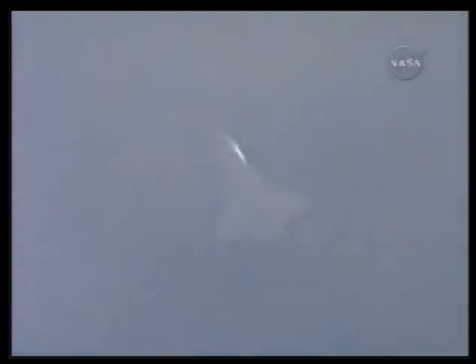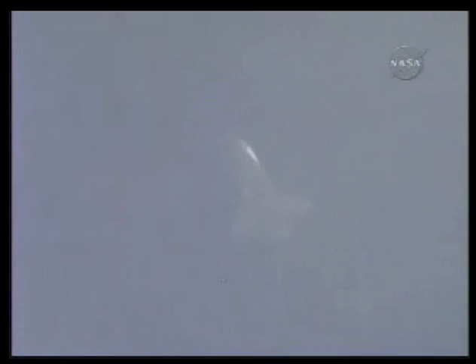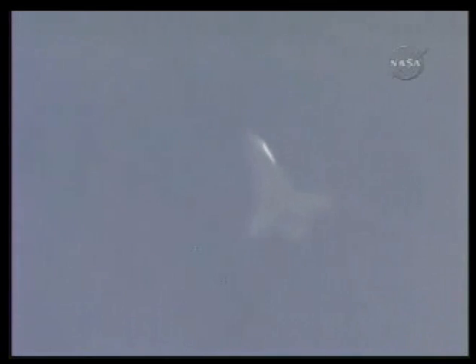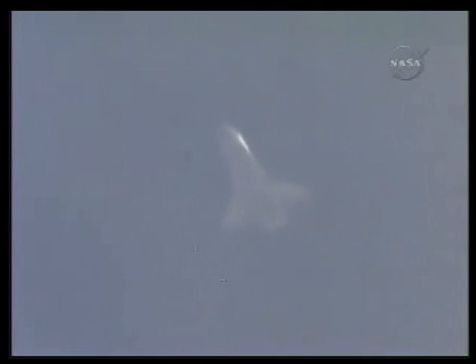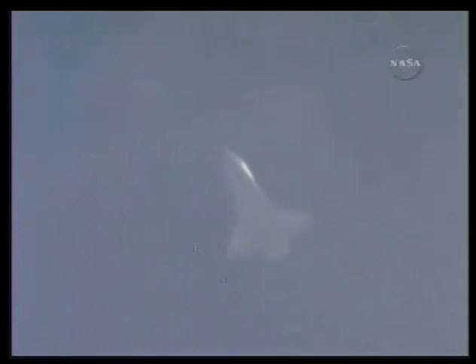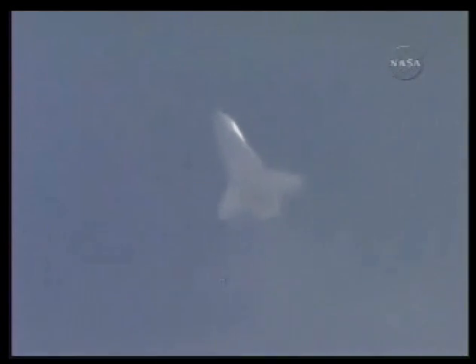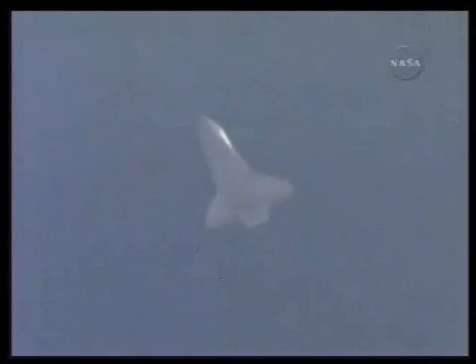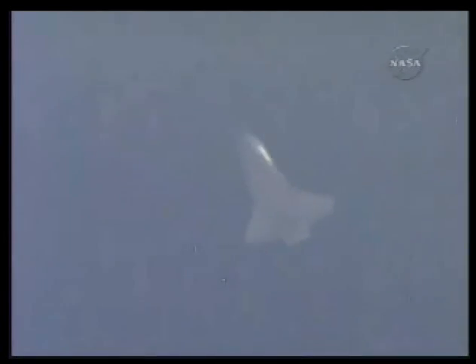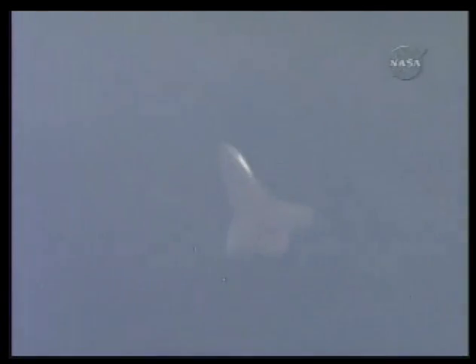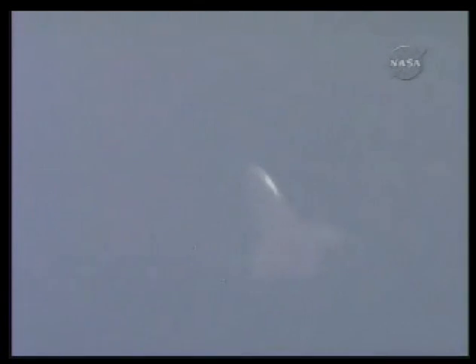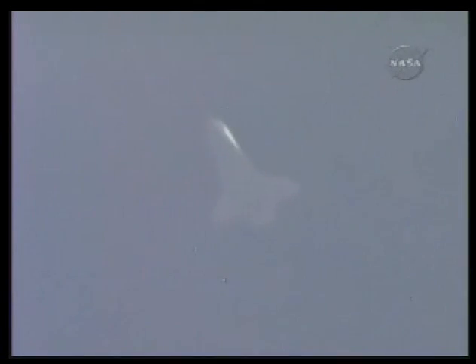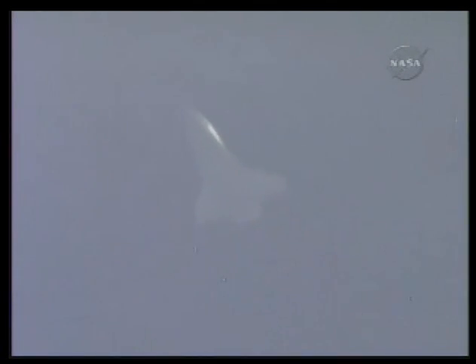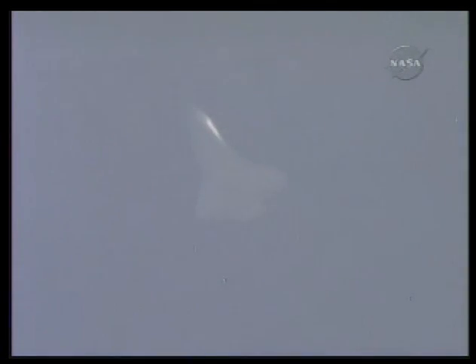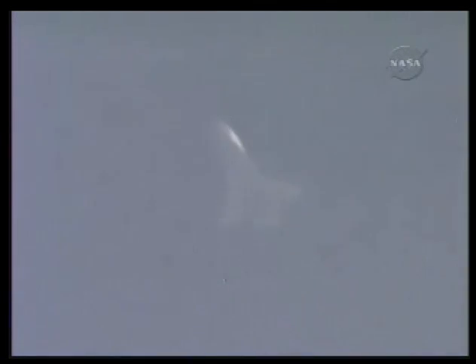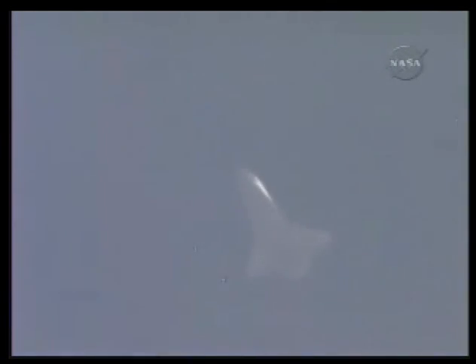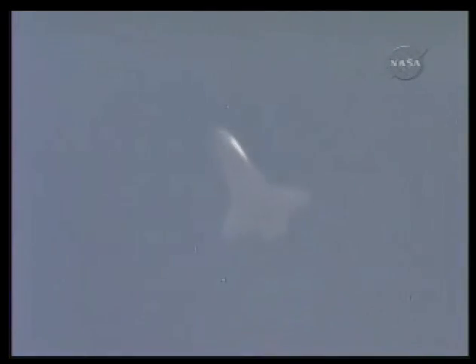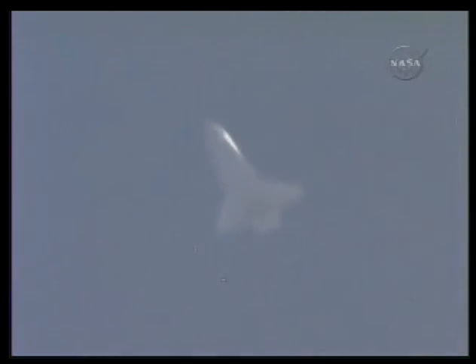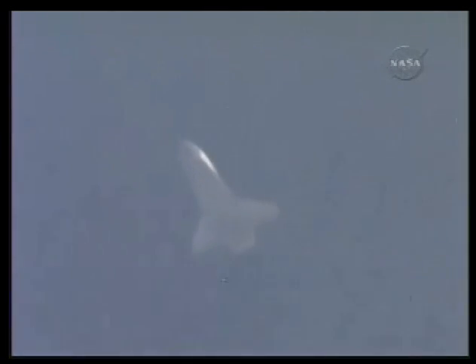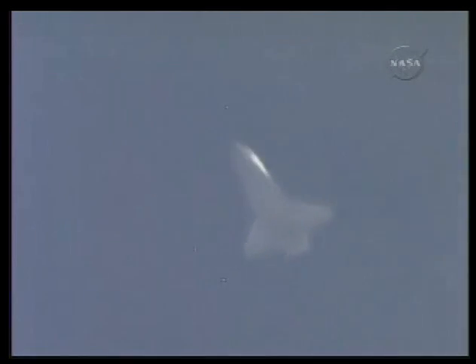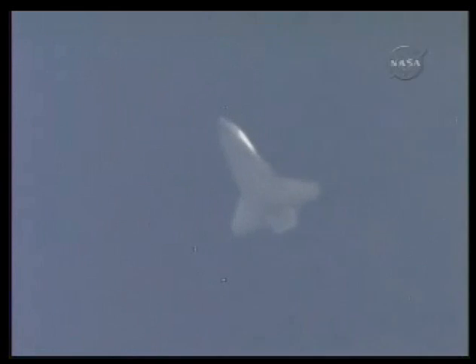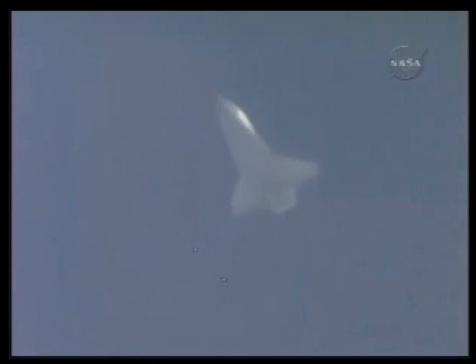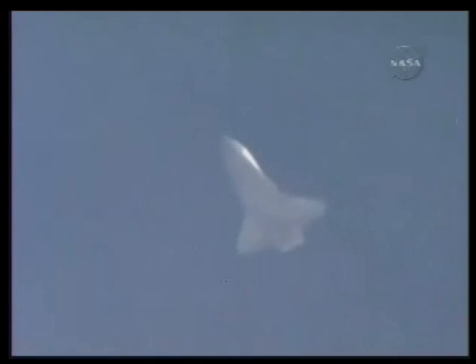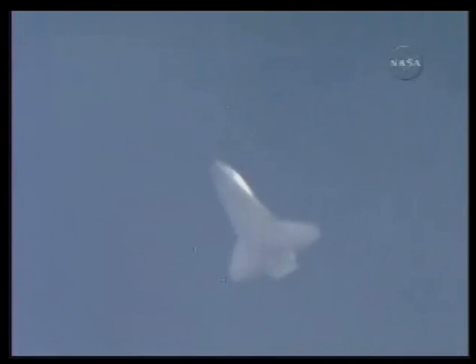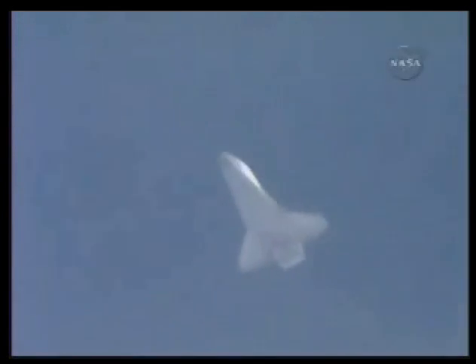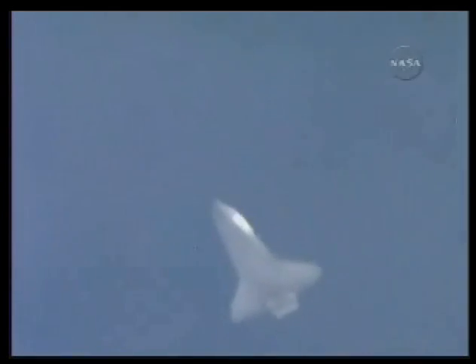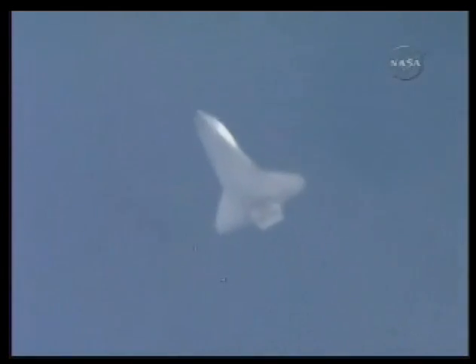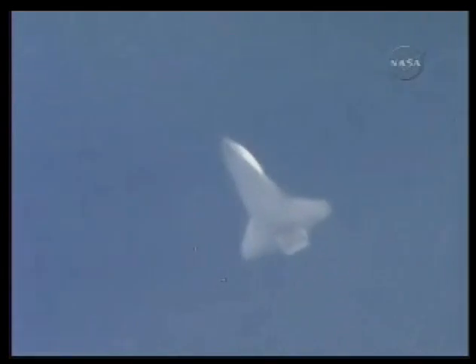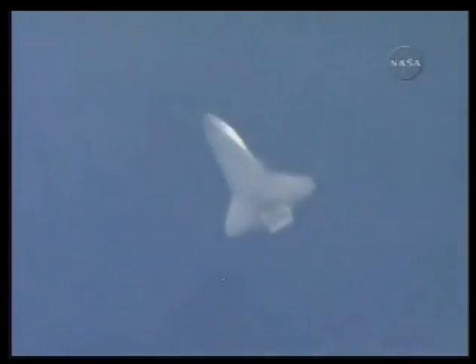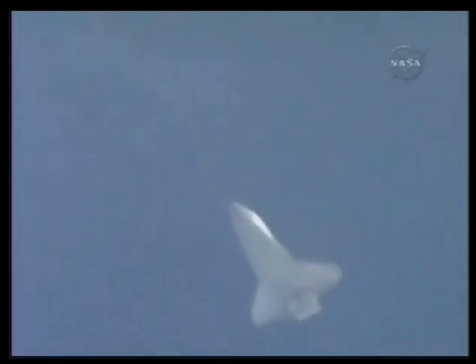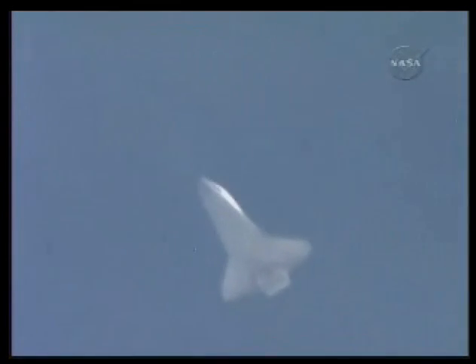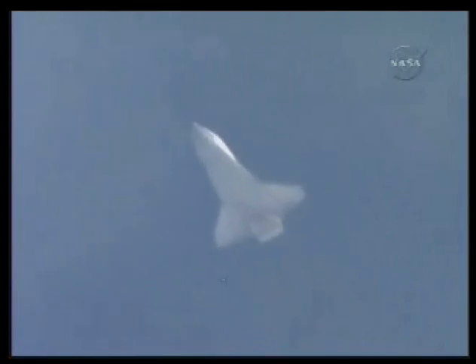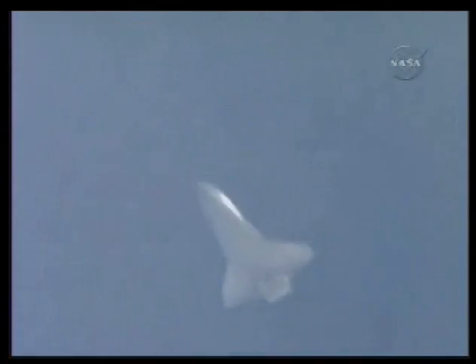Discovery approaching the heading alignment circle — that imaginary cone around the landing site that the pilots use as a point of reference to align their craft to the landing strip.